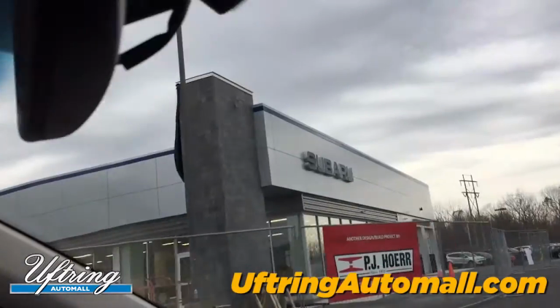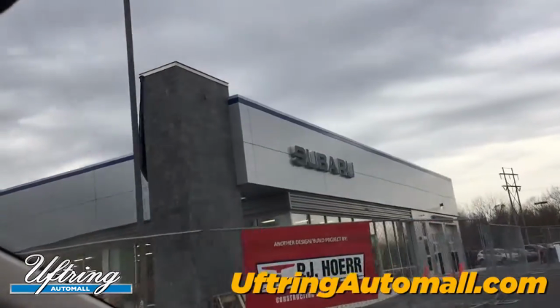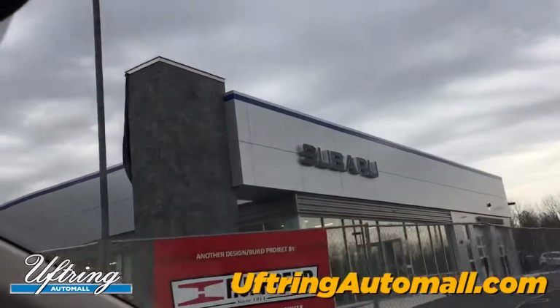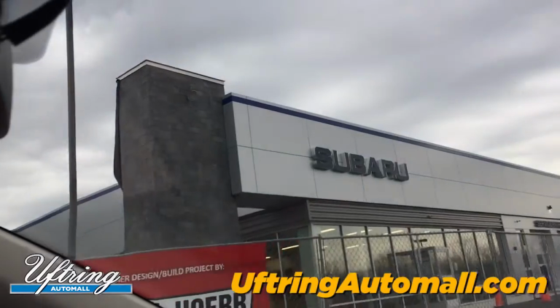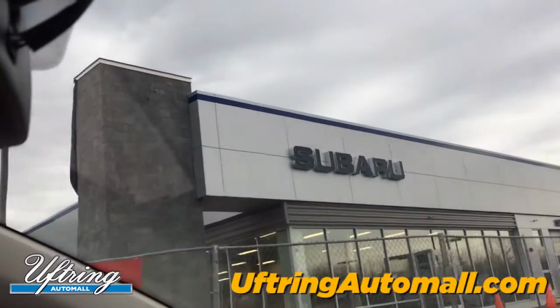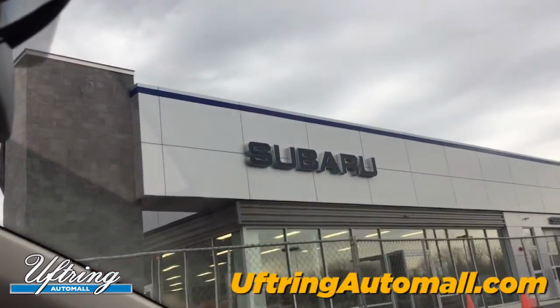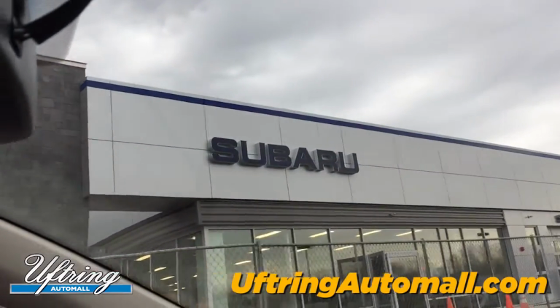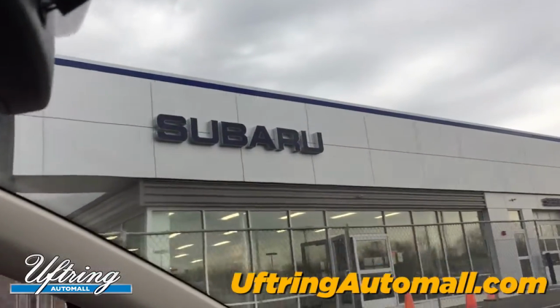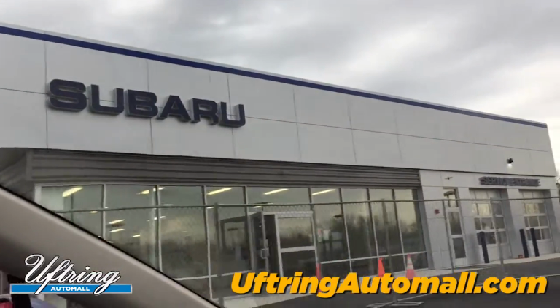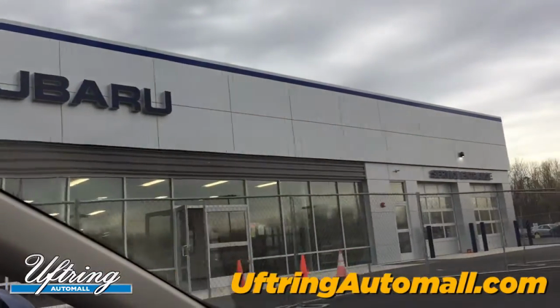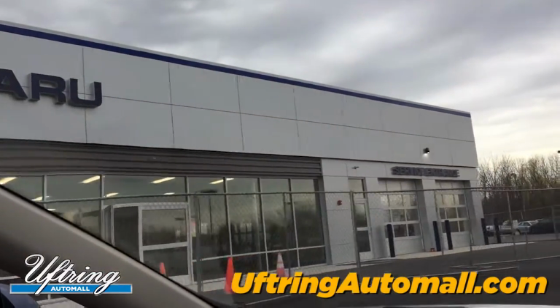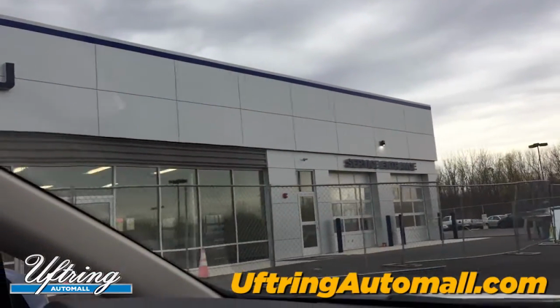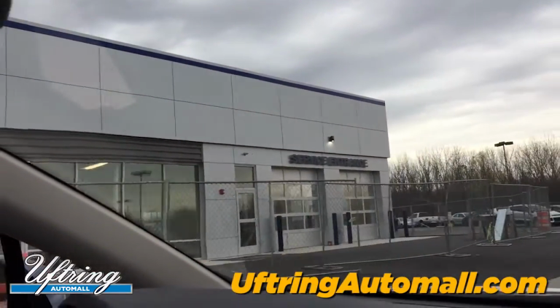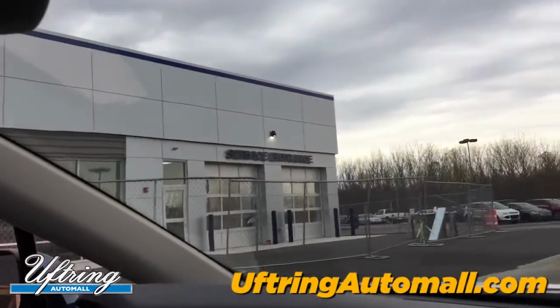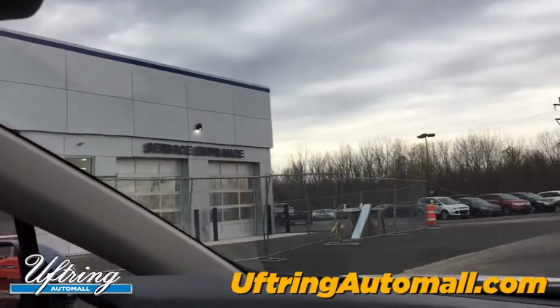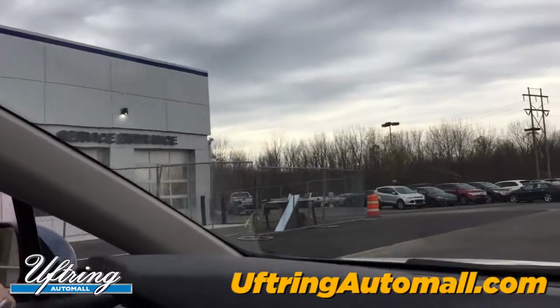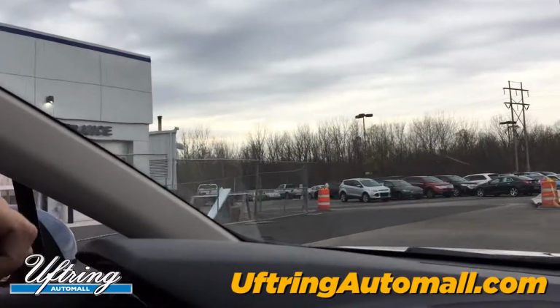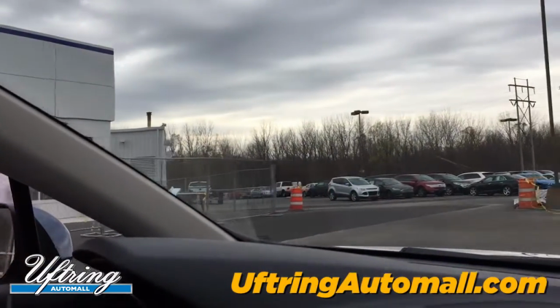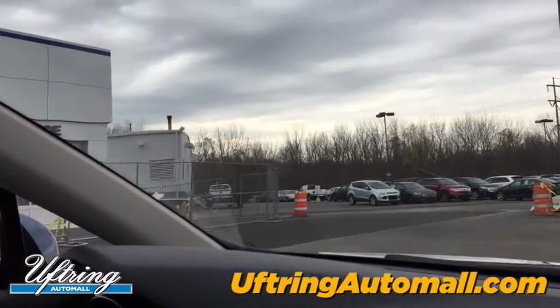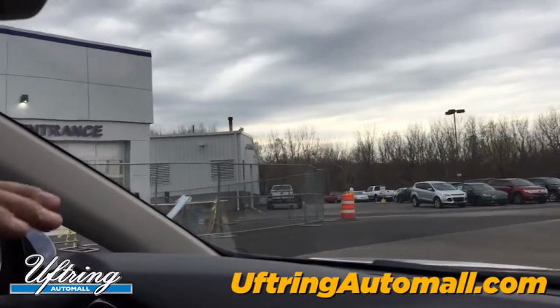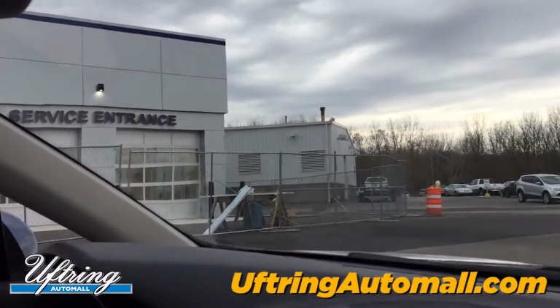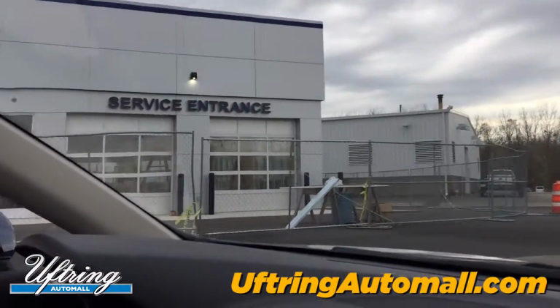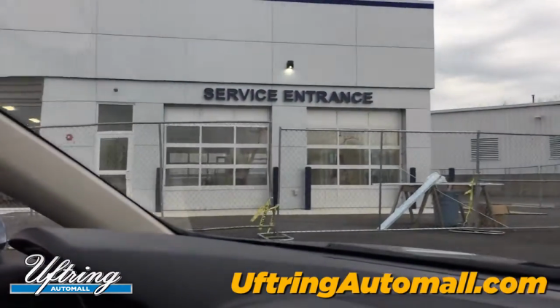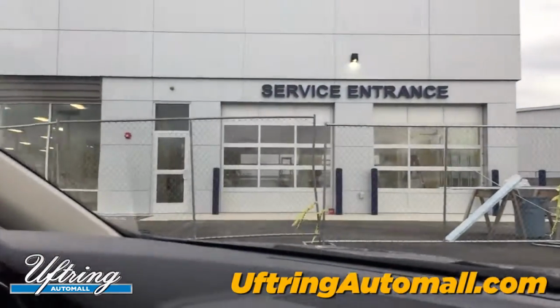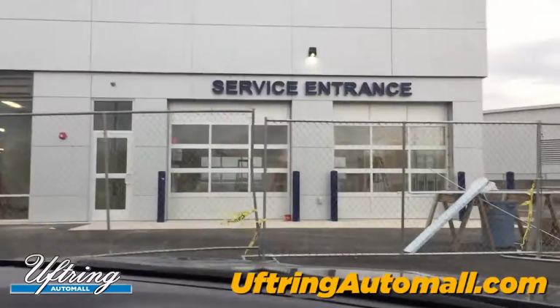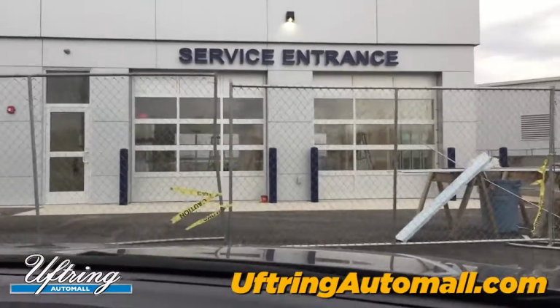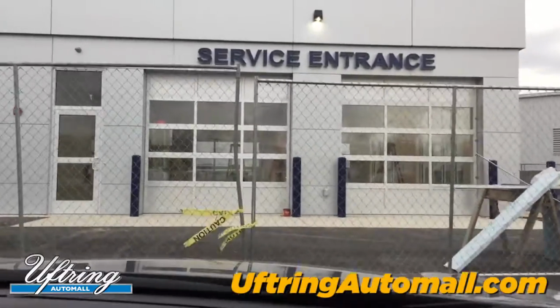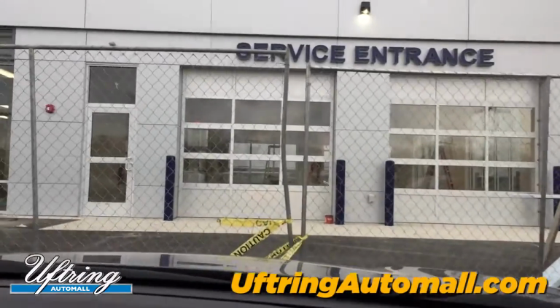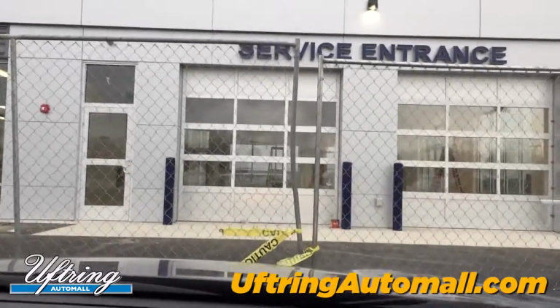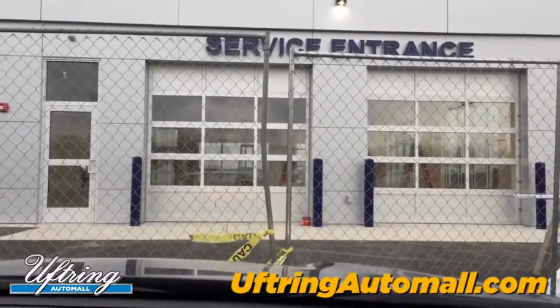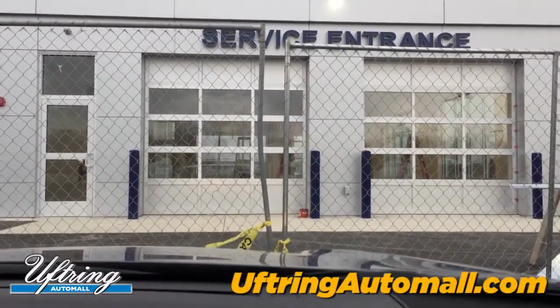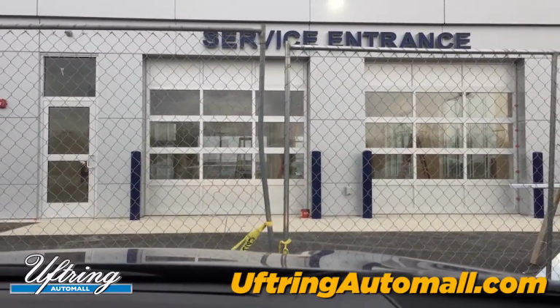First thing you're going to notice is the all-new exterior — the new facade looks fantastic. We're going to do a little magic TV here; just pretend that fence isn't there and we'll stop here.